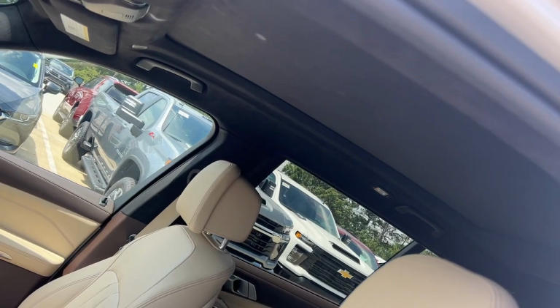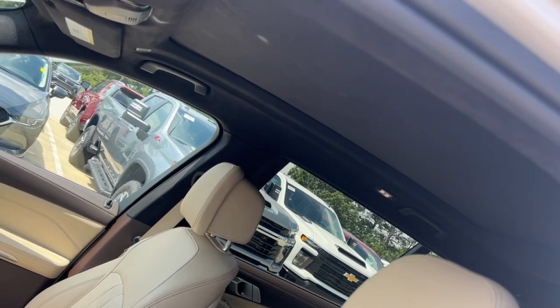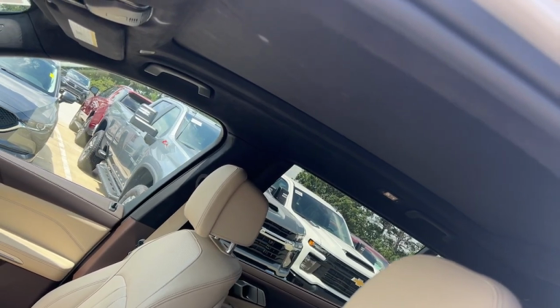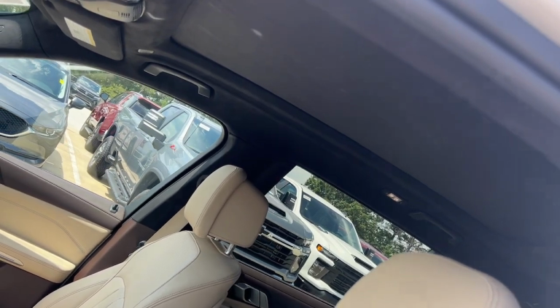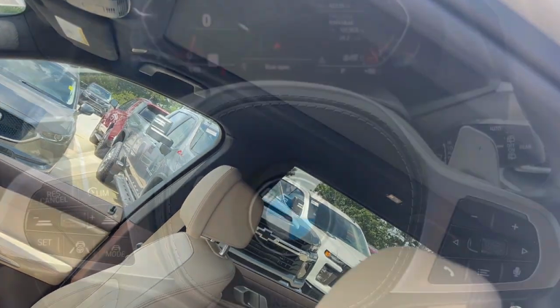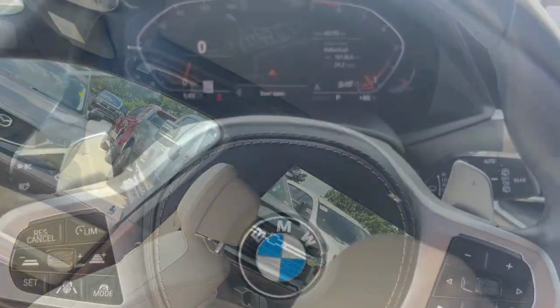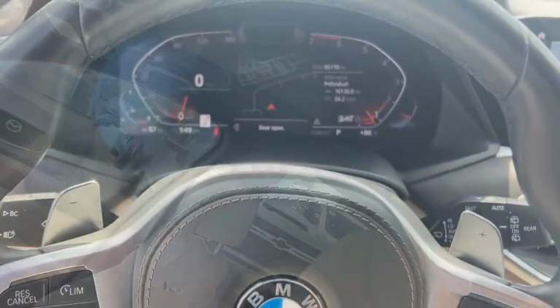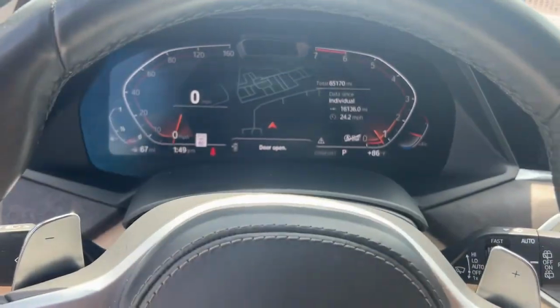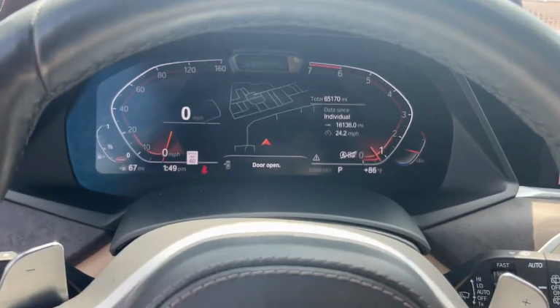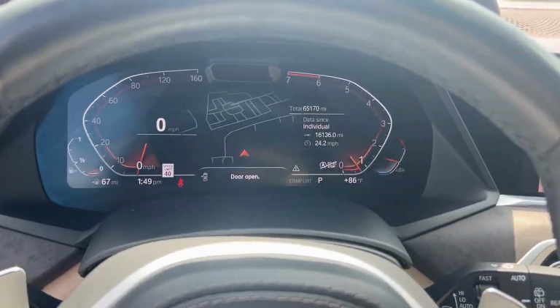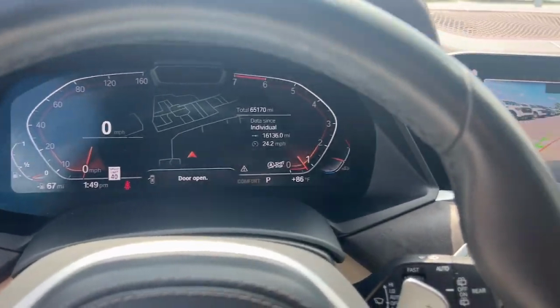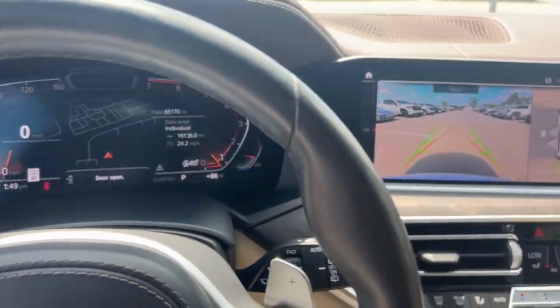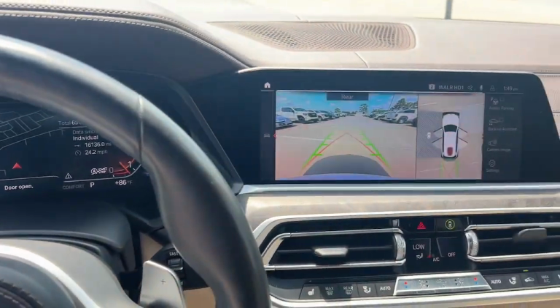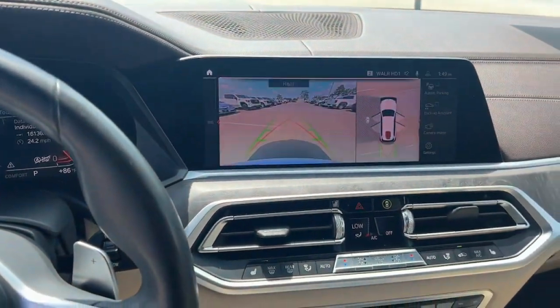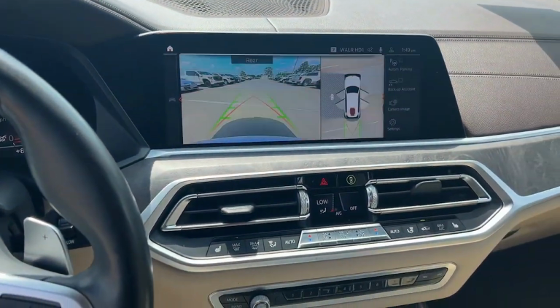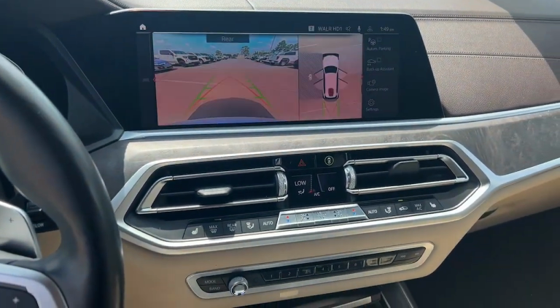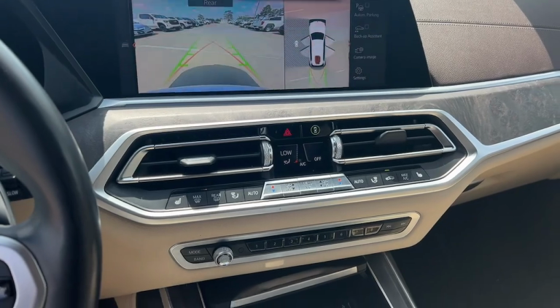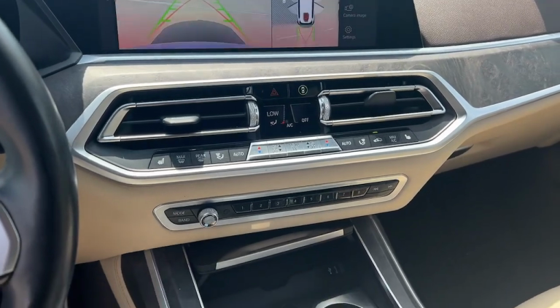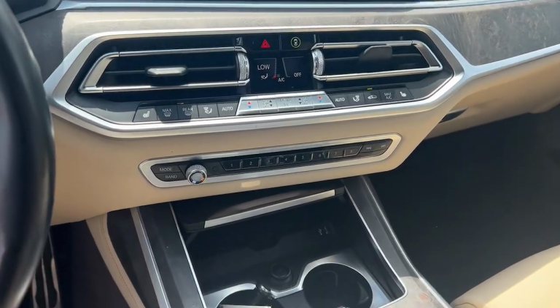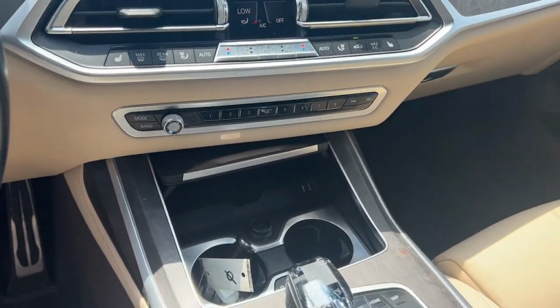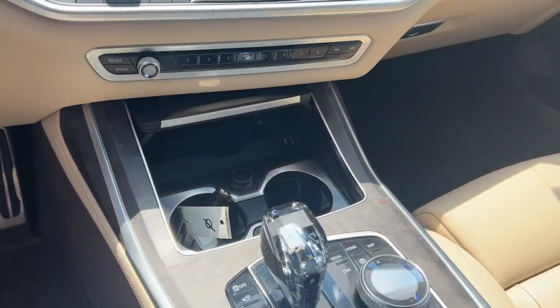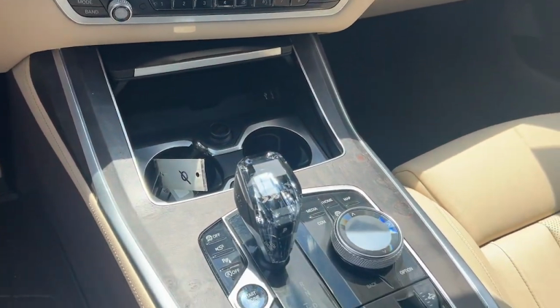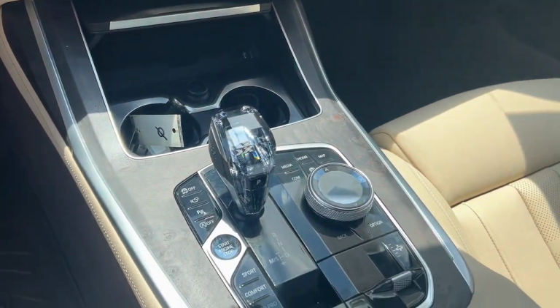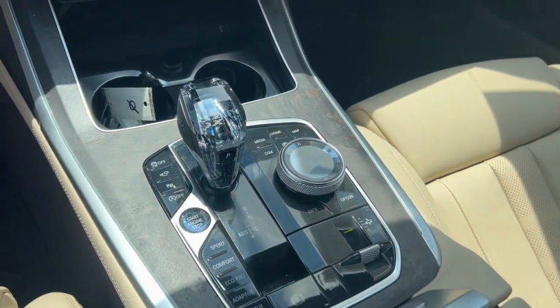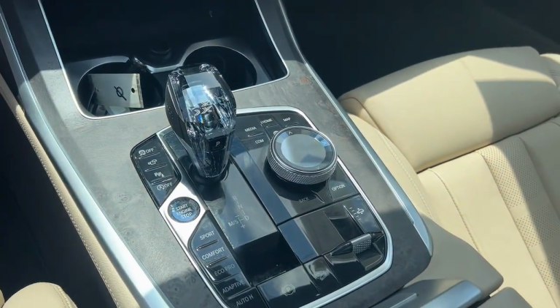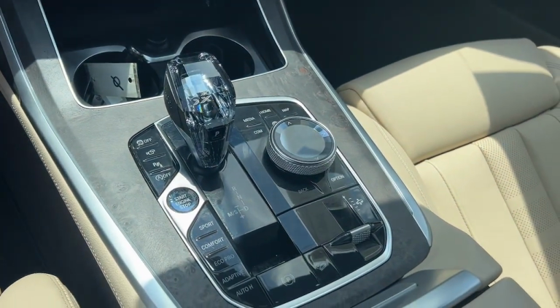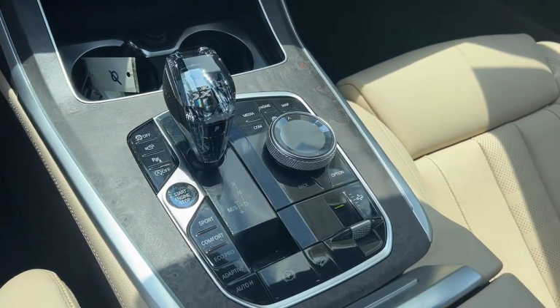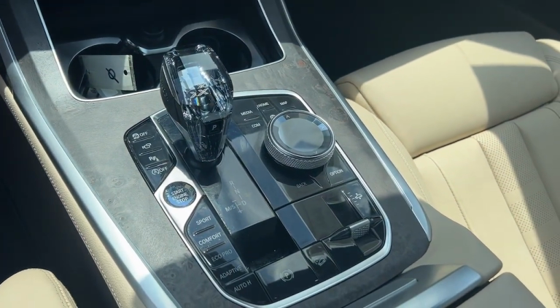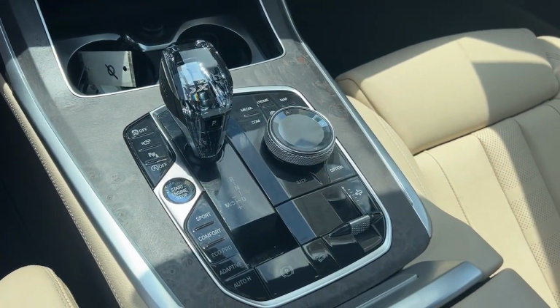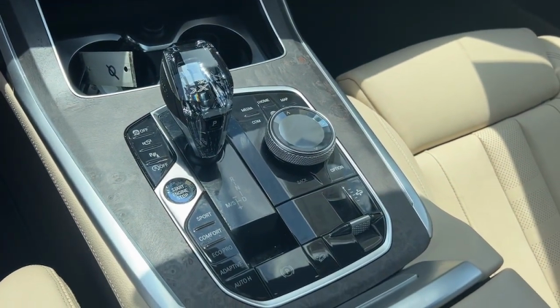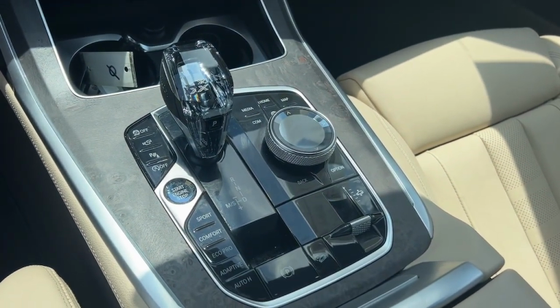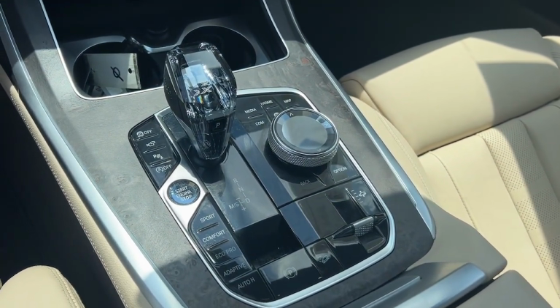Luxuriously comfortable, yet impressively capable, this handsome X7 is the right choice for your precious cargo. See for yourself when you take it out for a test drive.